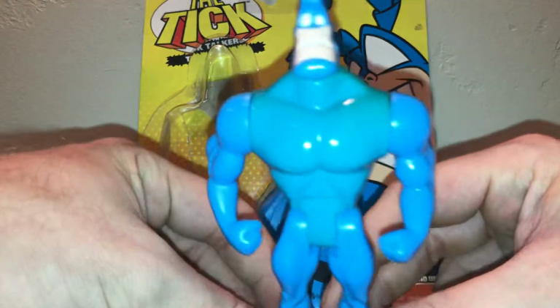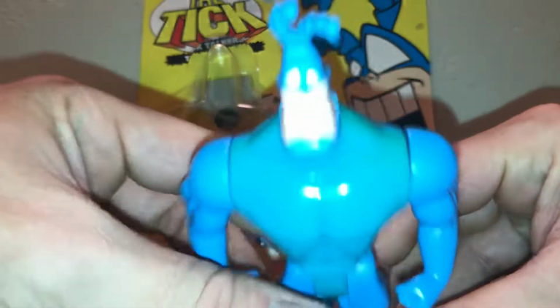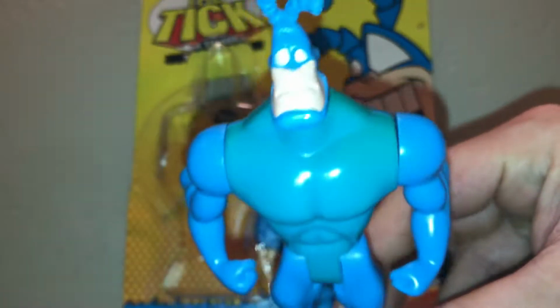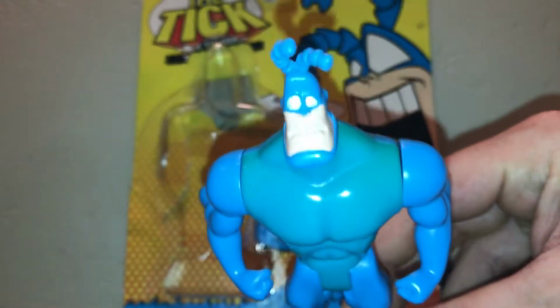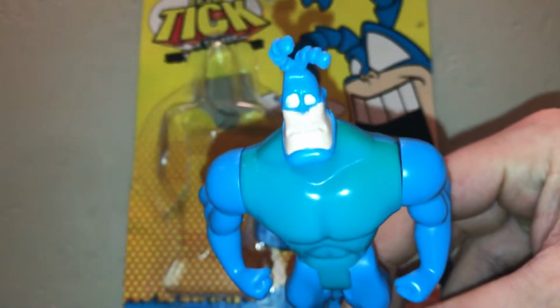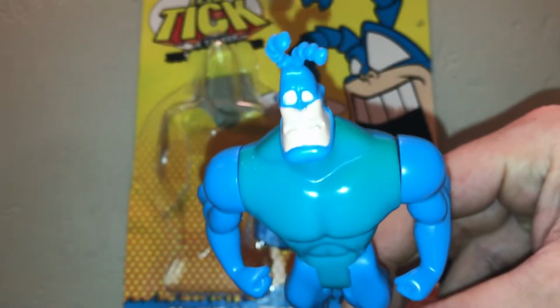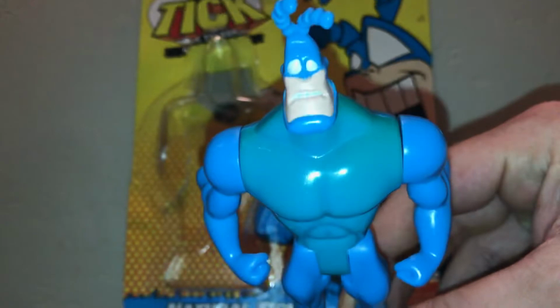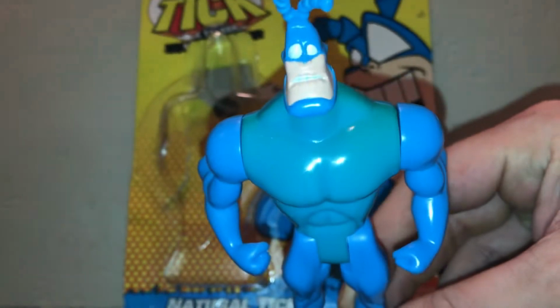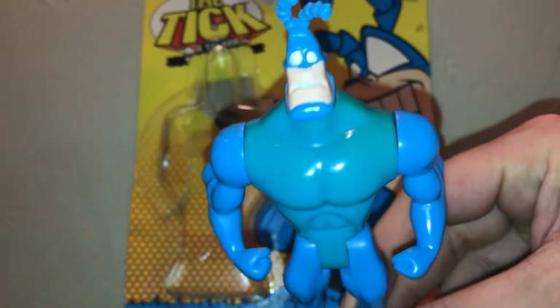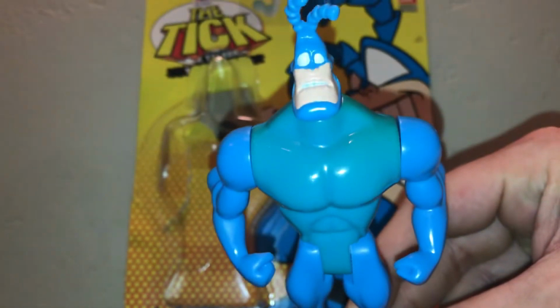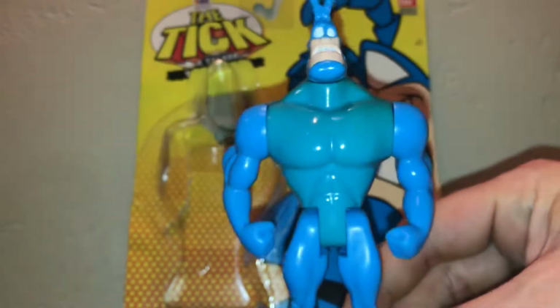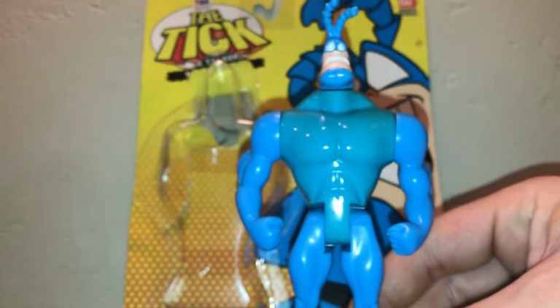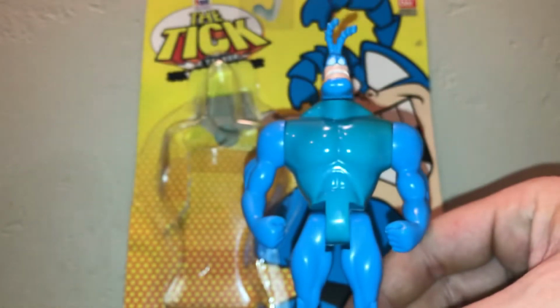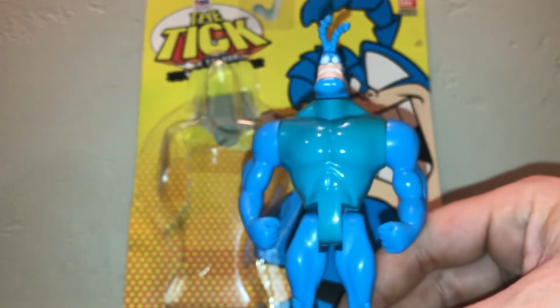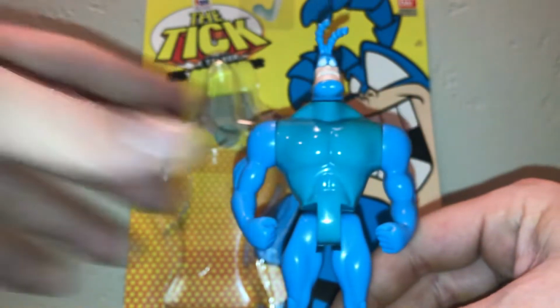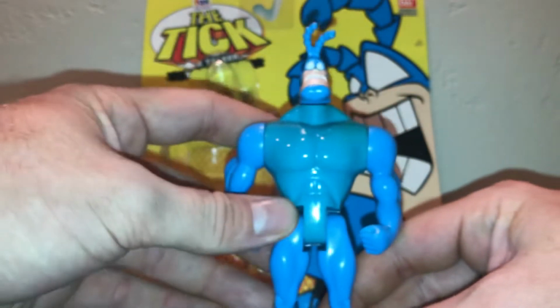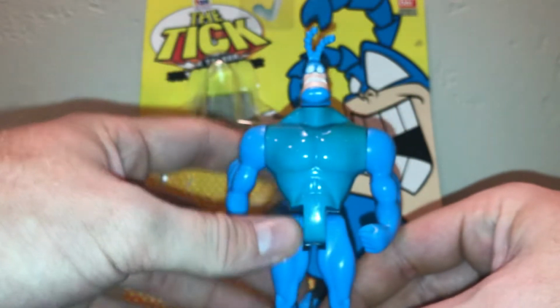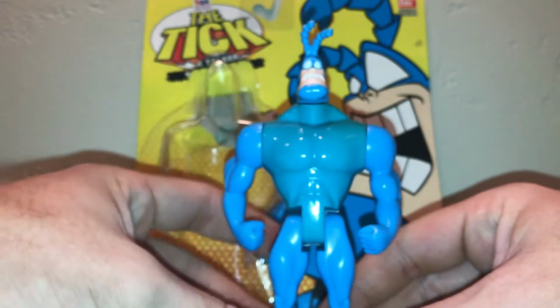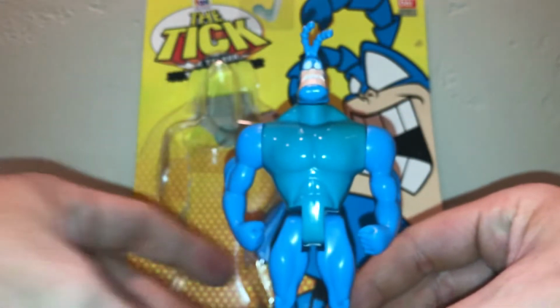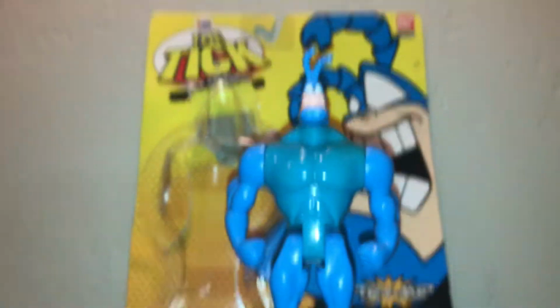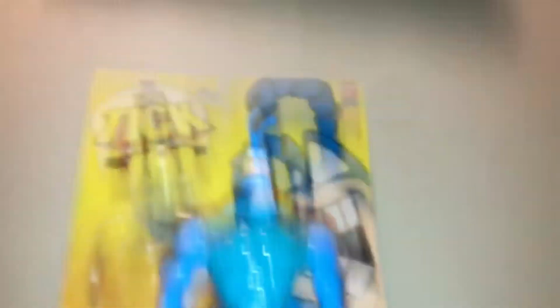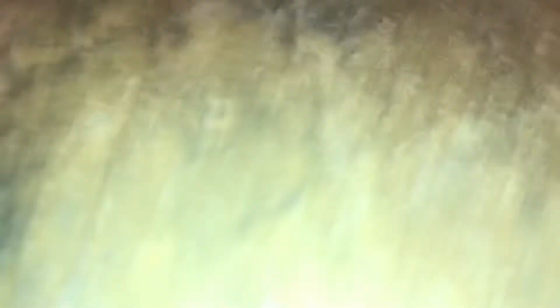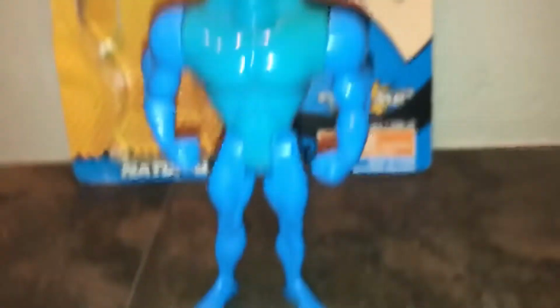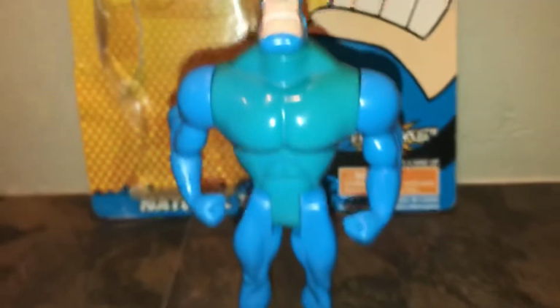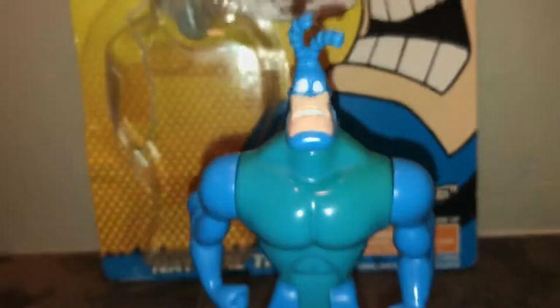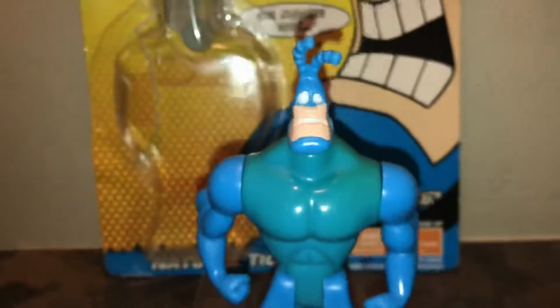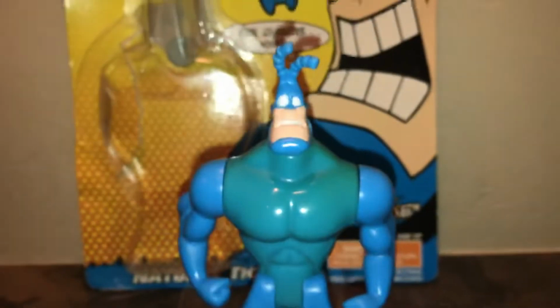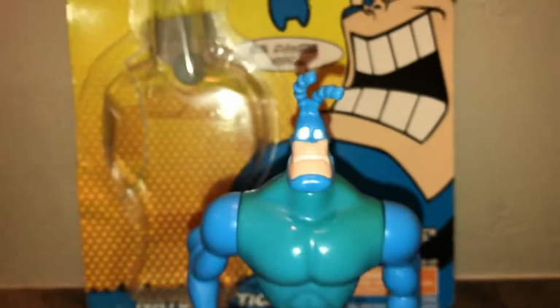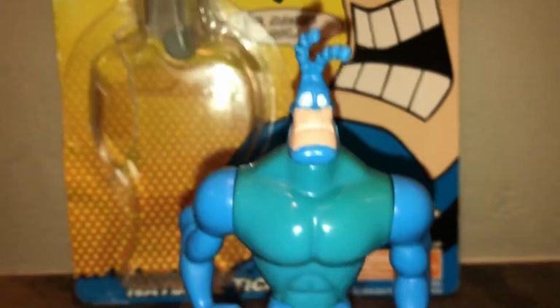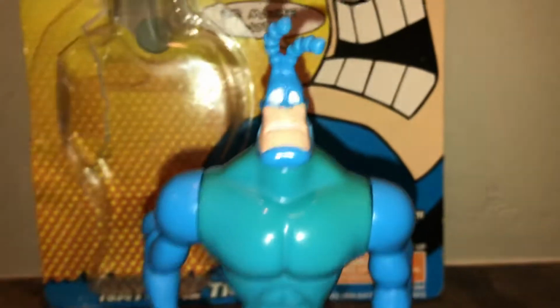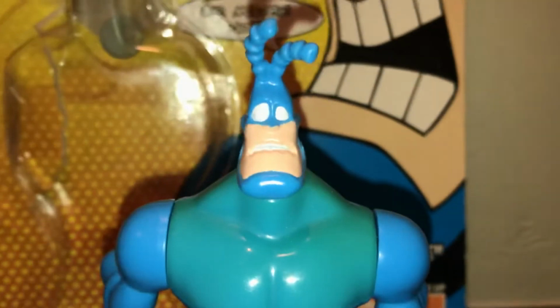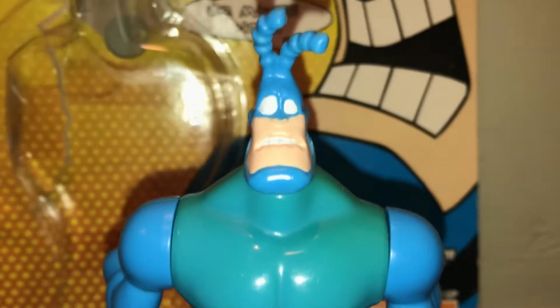Let's get a zoom in on that face. Why don't I just show you guys here? Love this figure — I'm very happy with him. But anyways, there's his face.